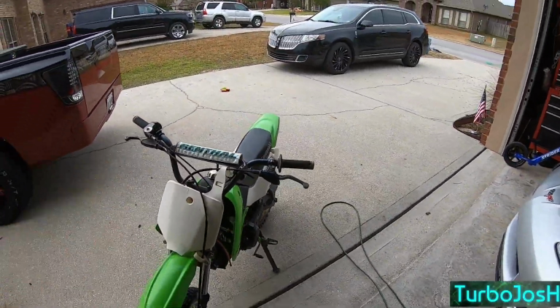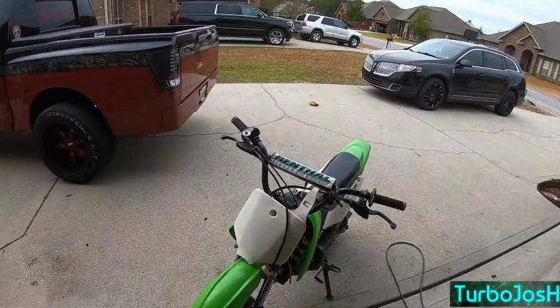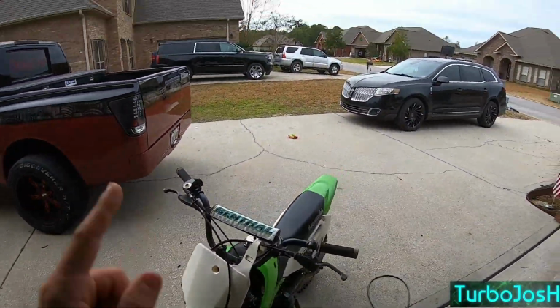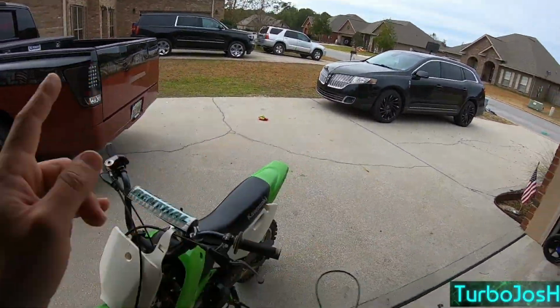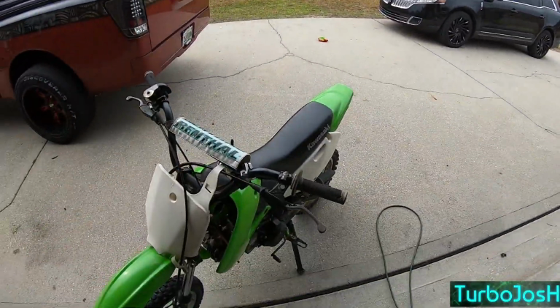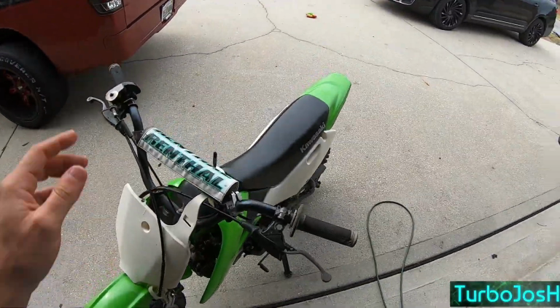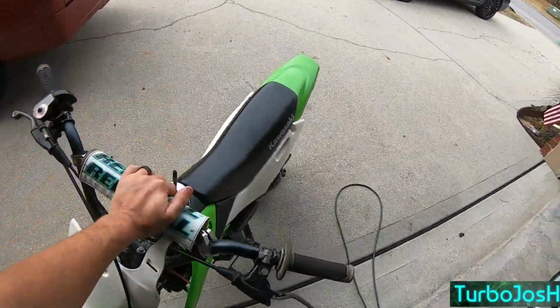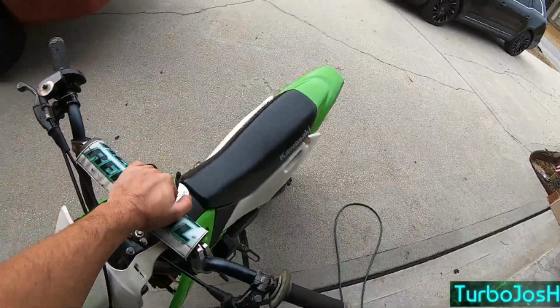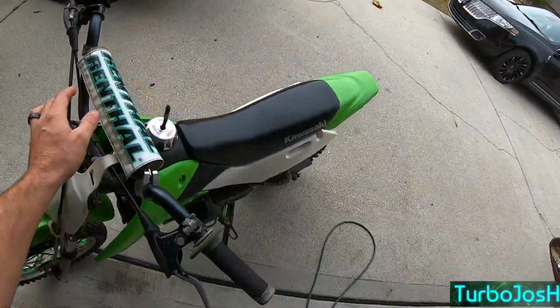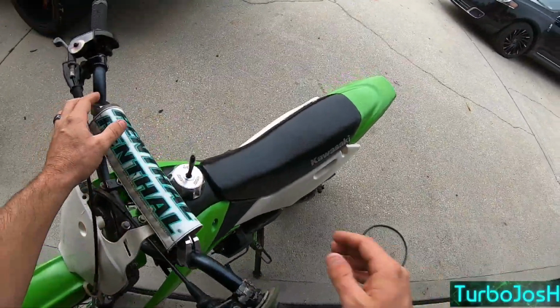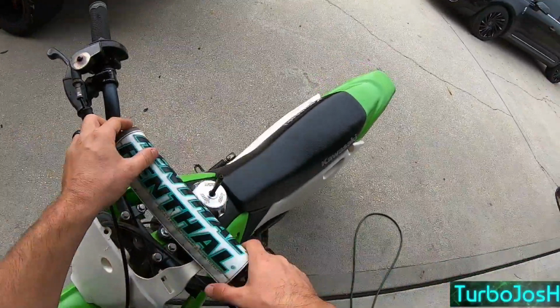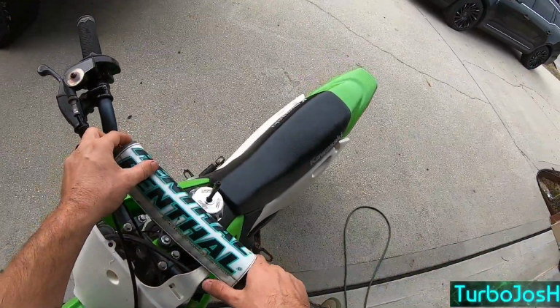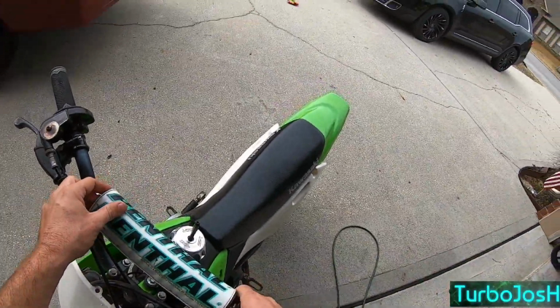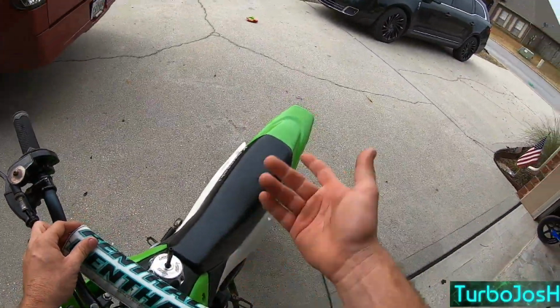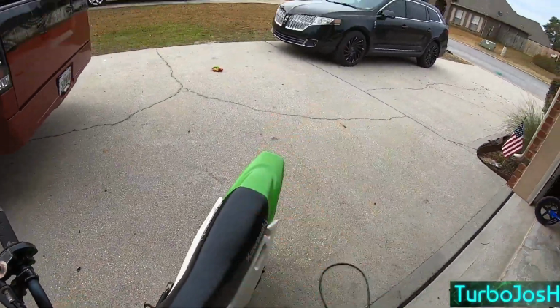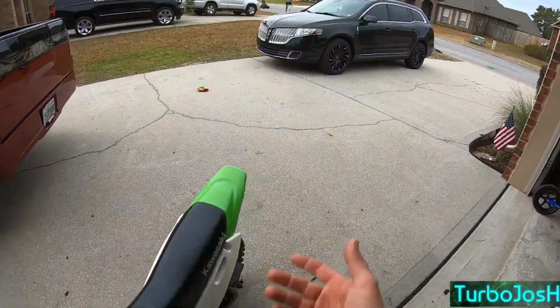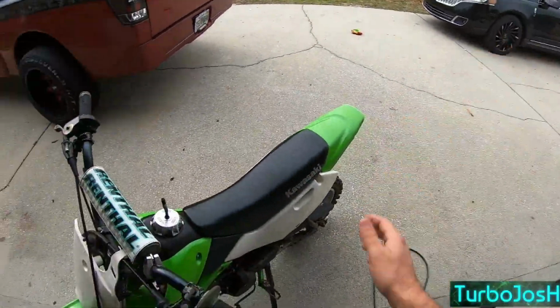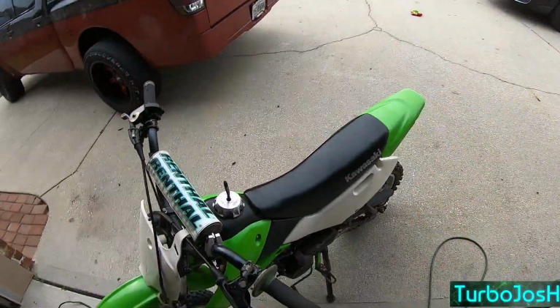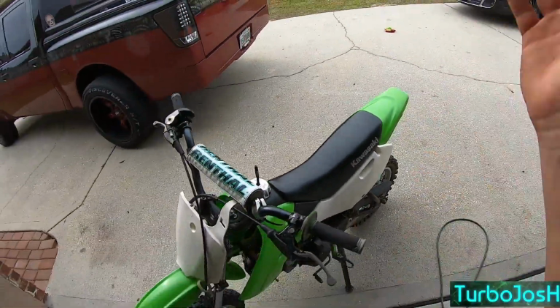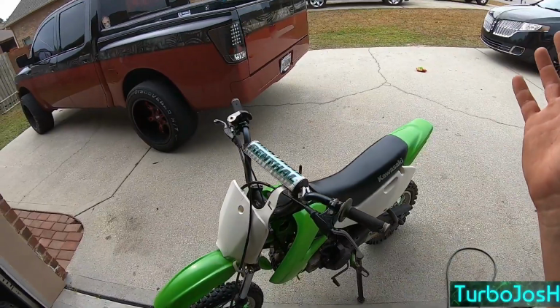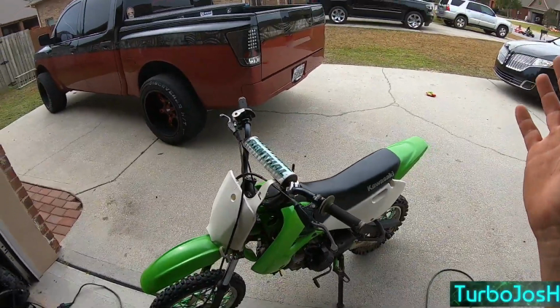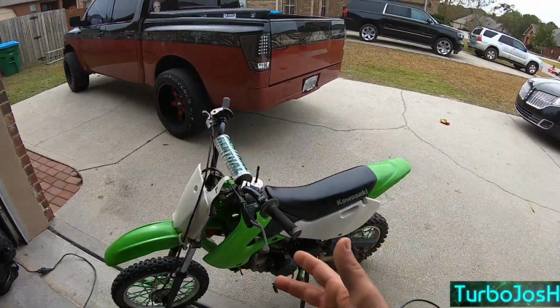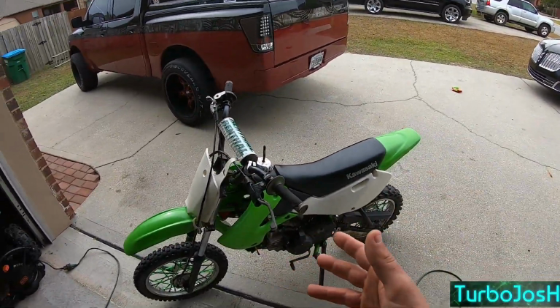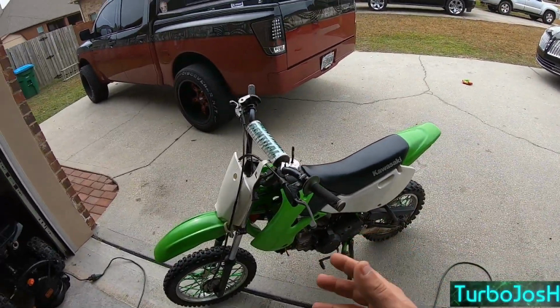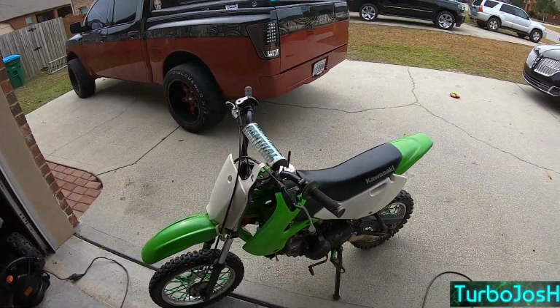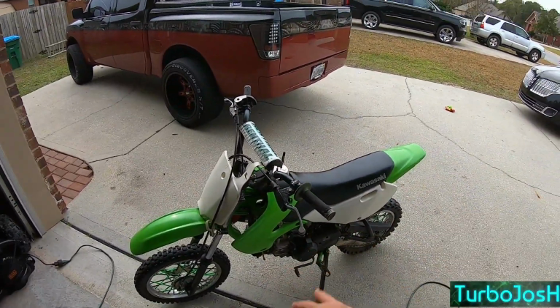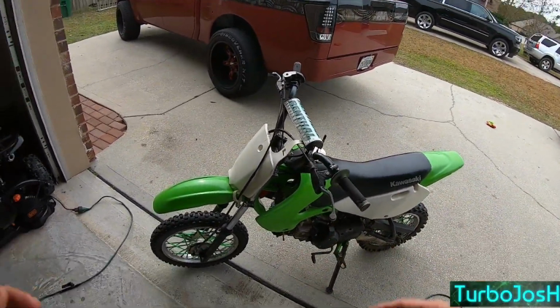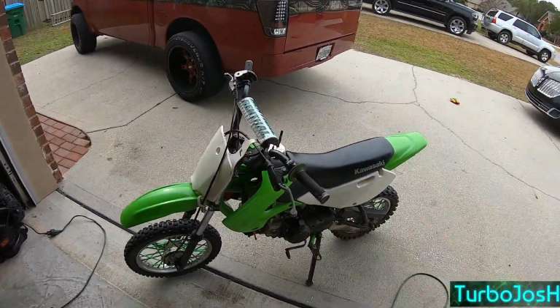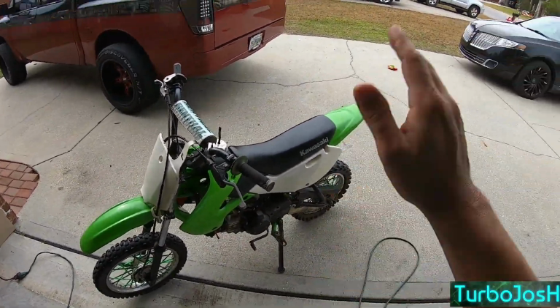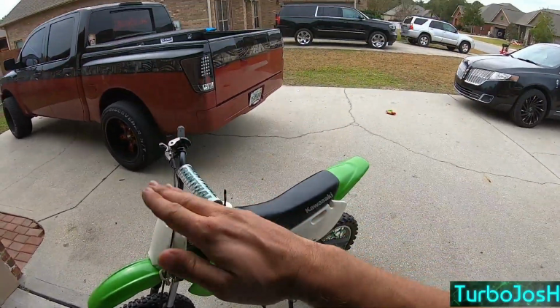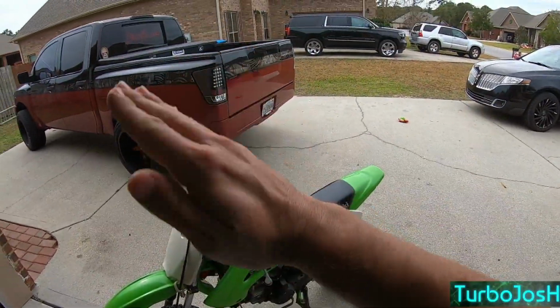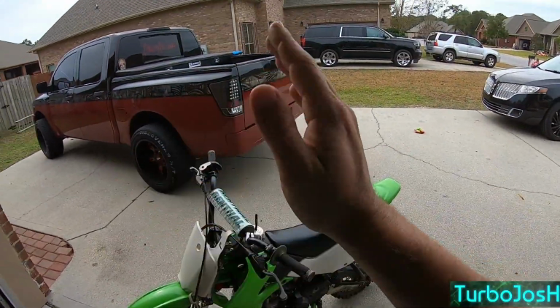I just shot the how-to clutch kick wheelies video. And those are literally, besides popping it up once or twice when I ride with the kids, these are the first videos of me just kicking it left and right and kind of trying to find the balance point better.